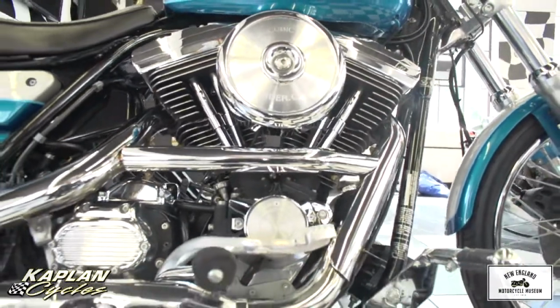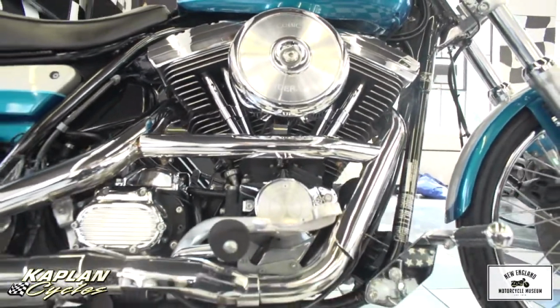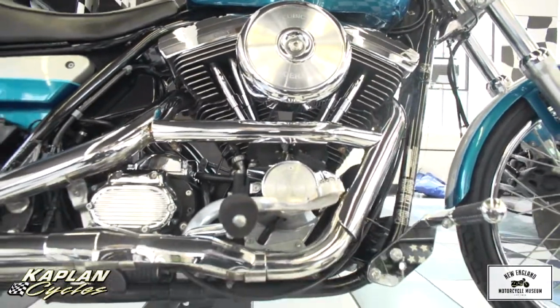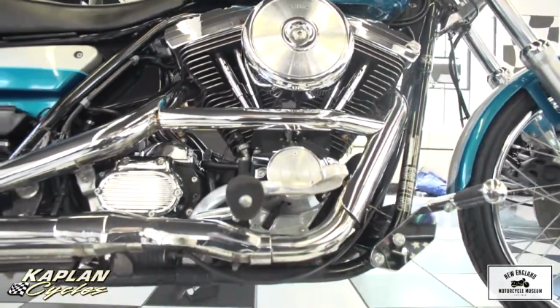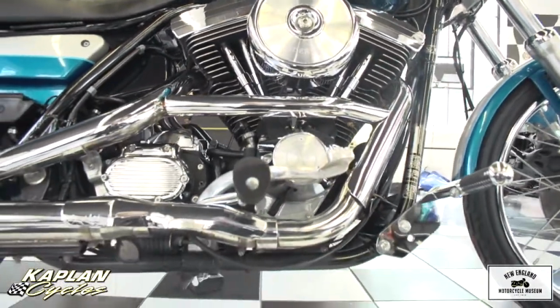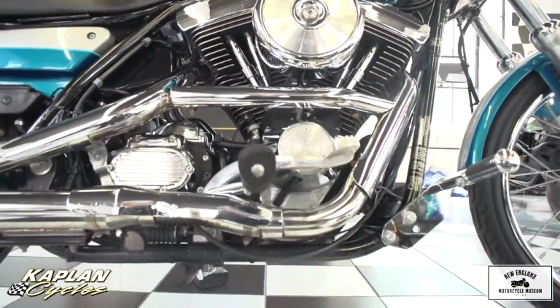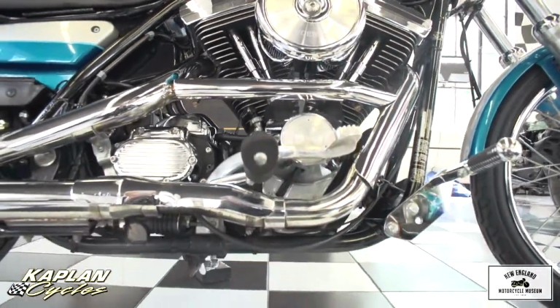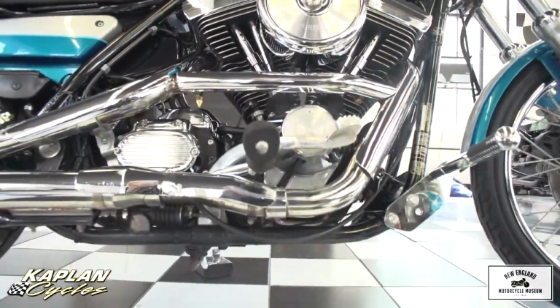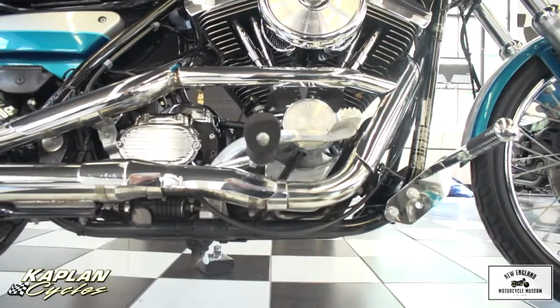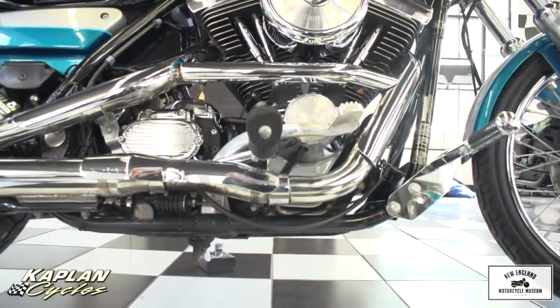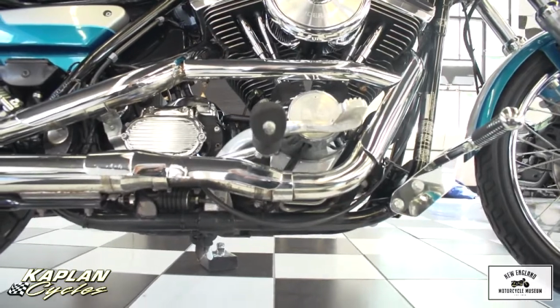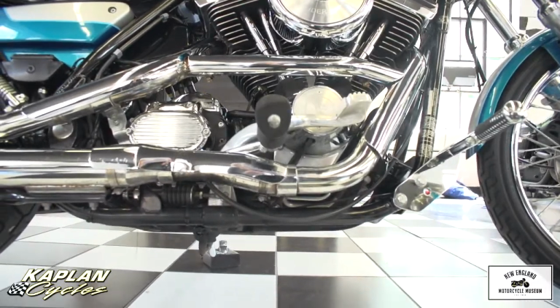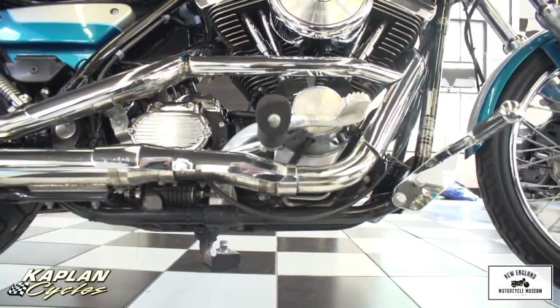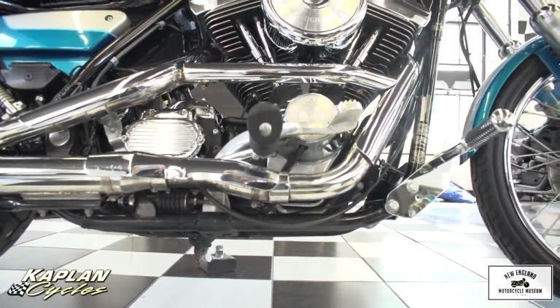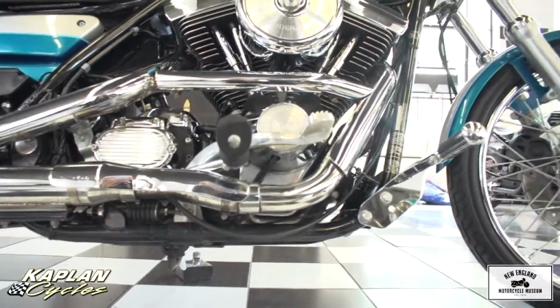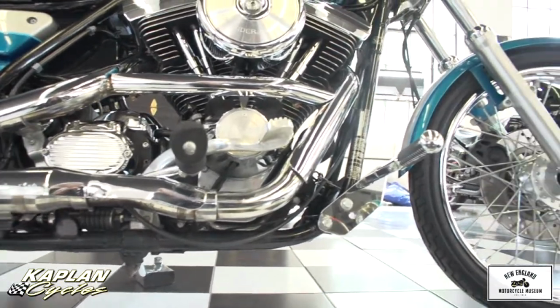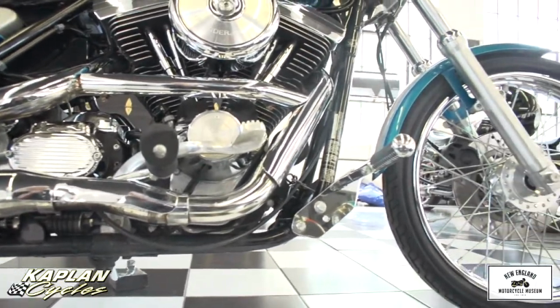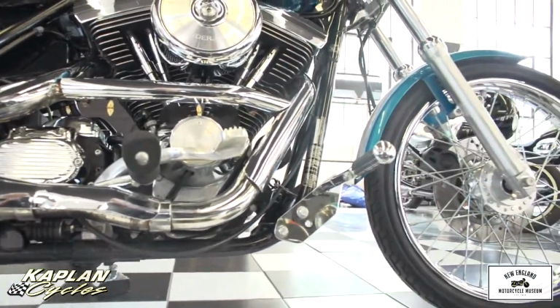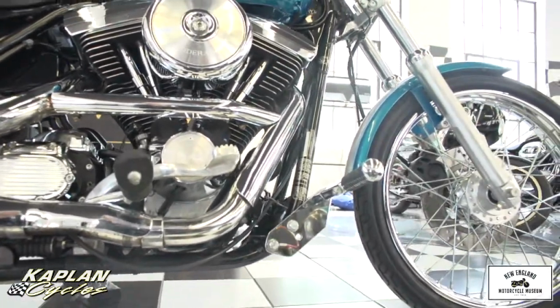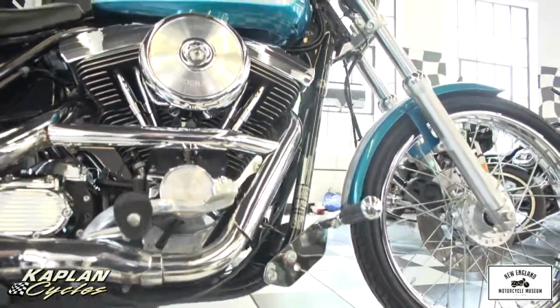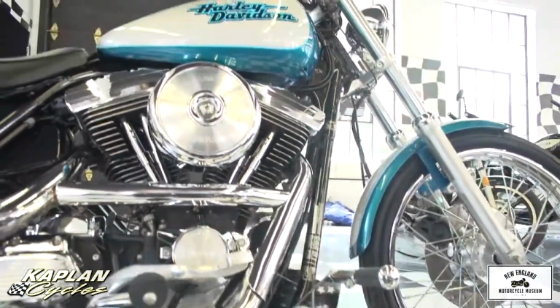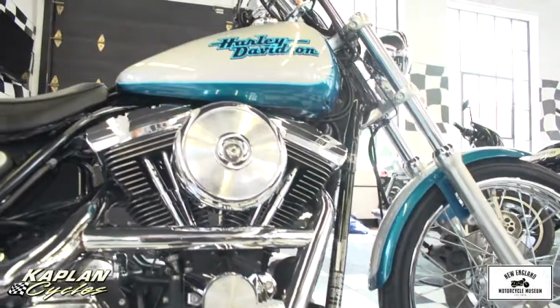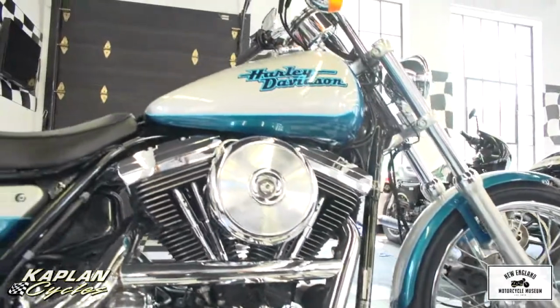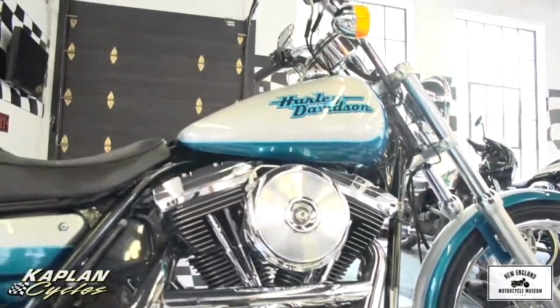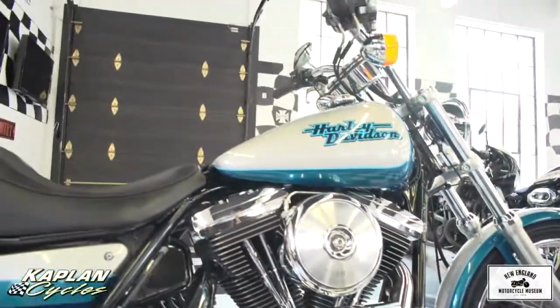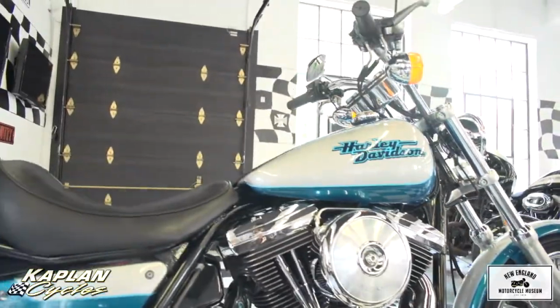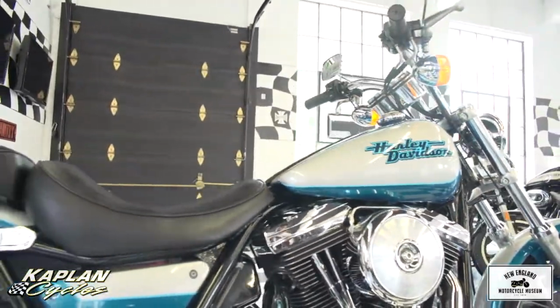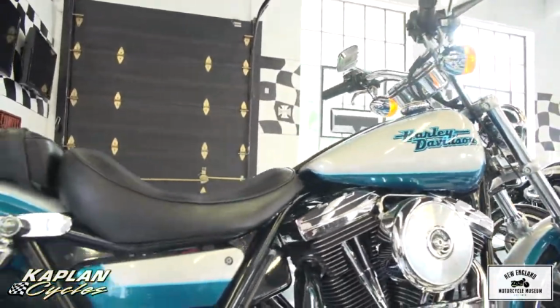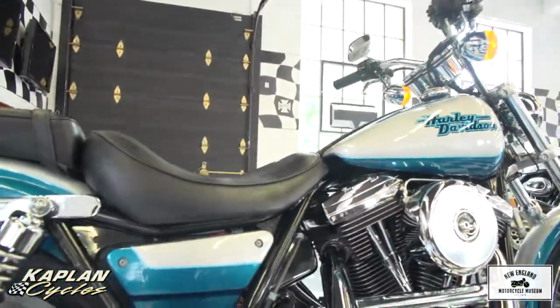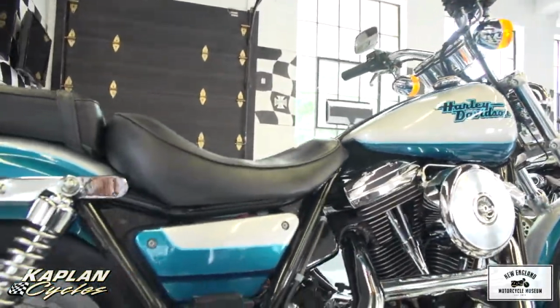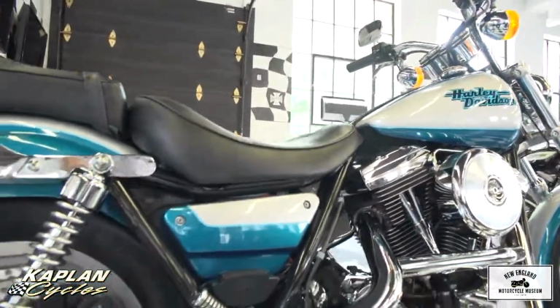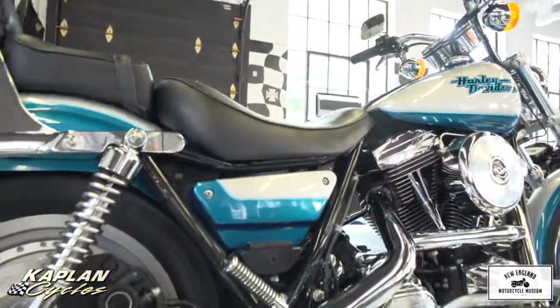The disc bag in the back is kind of reminiscent of the Fat Boy. But unlike the Fat Boy, this is a fun bike to ride all day long. It has the Motor Harley-Davidson Cycles logo on the back of the factory backrest.